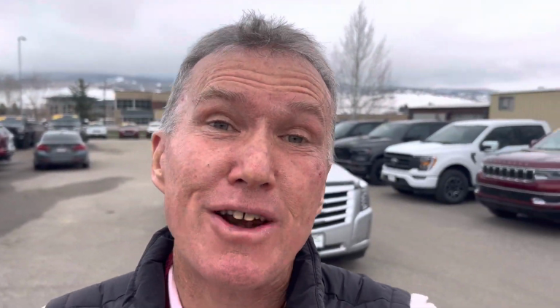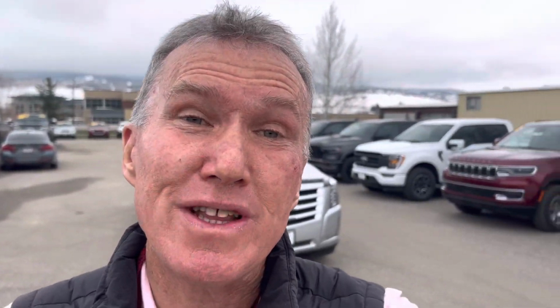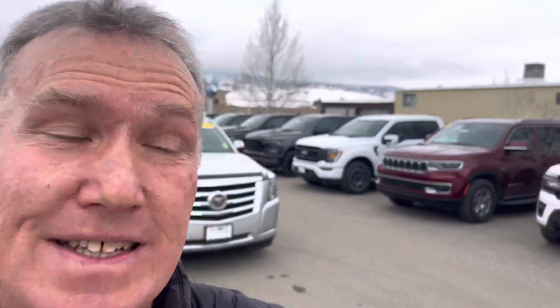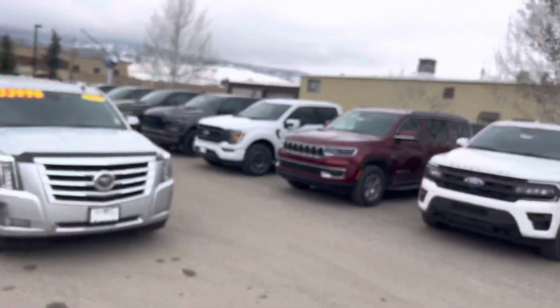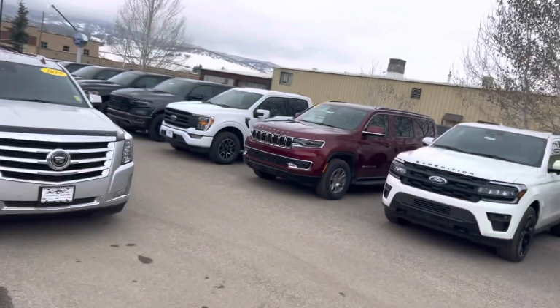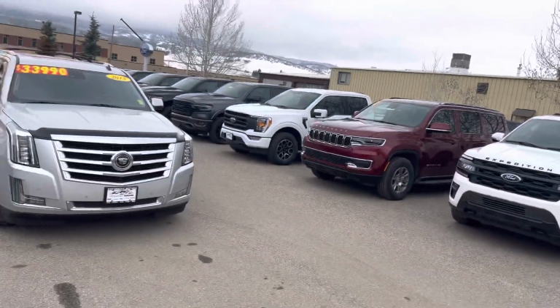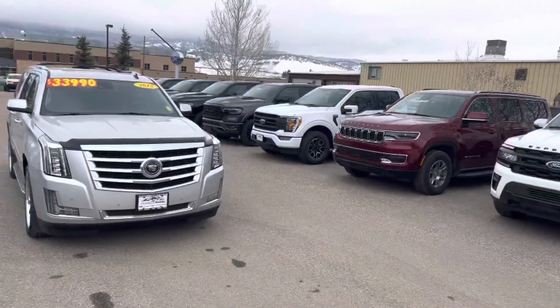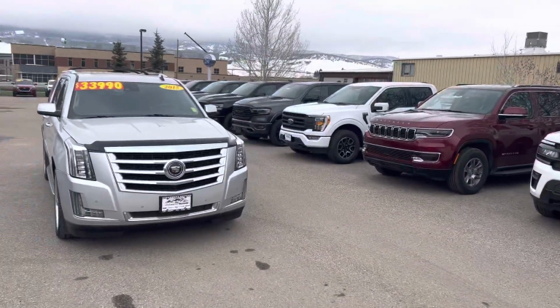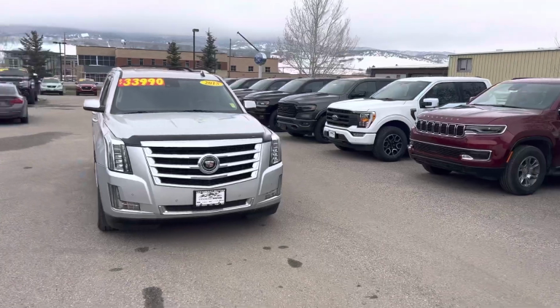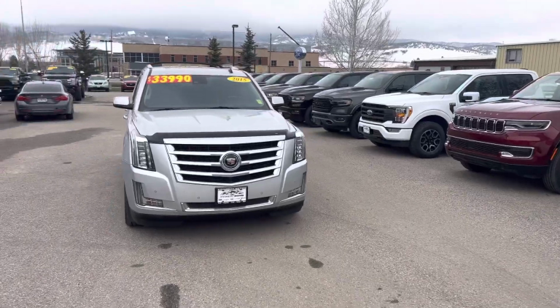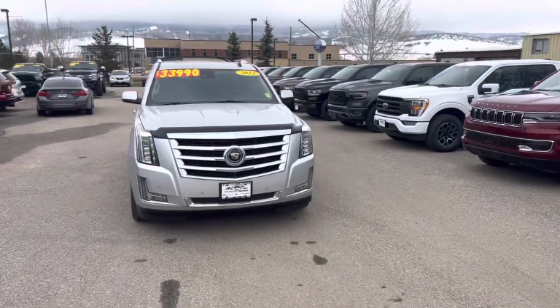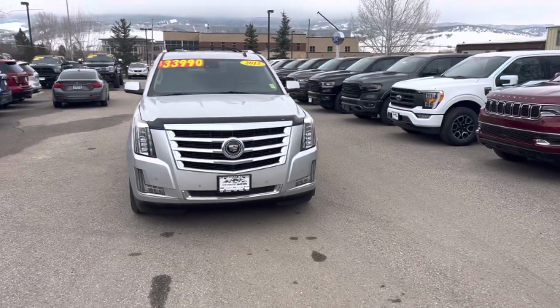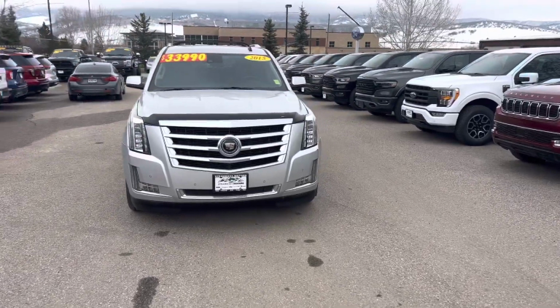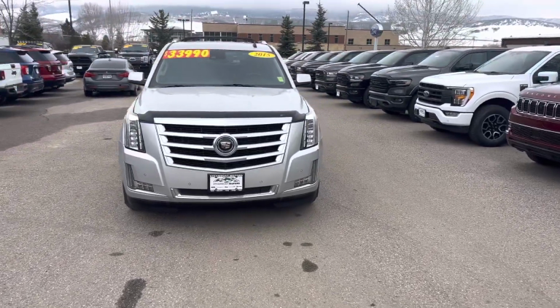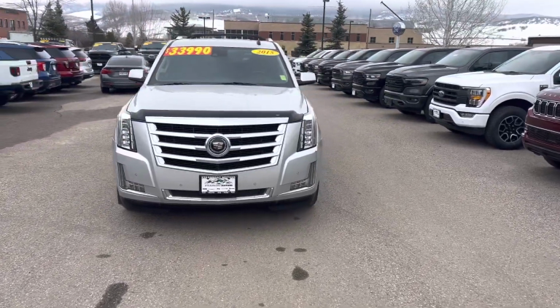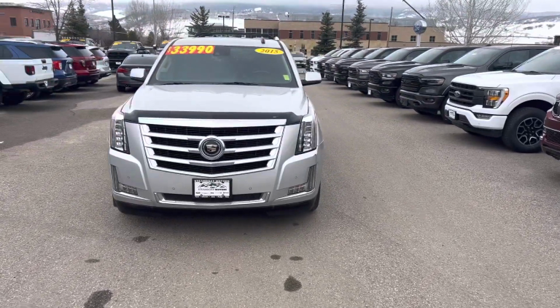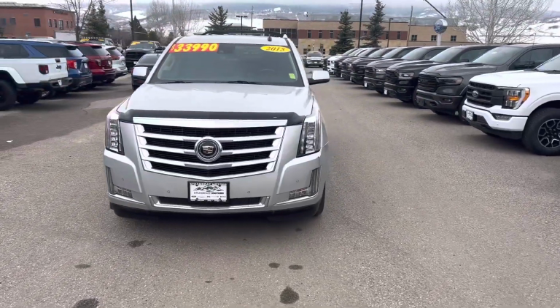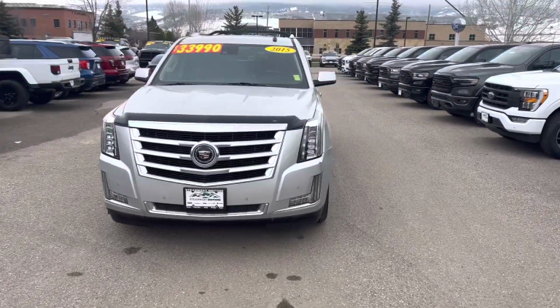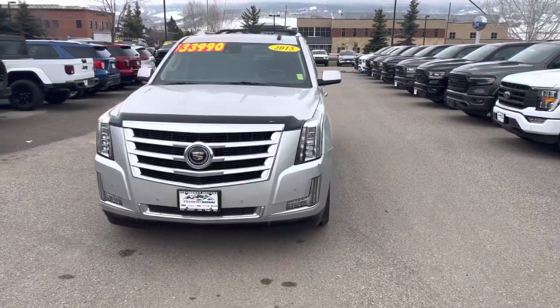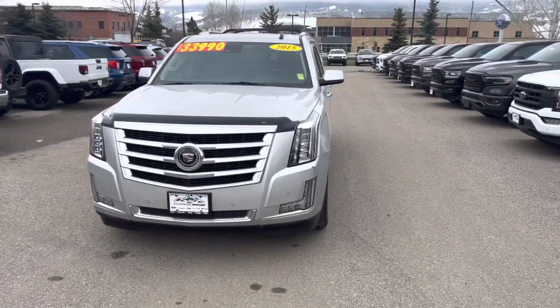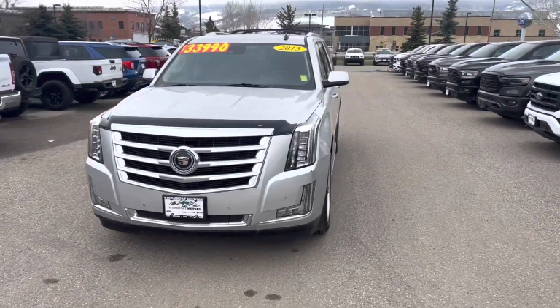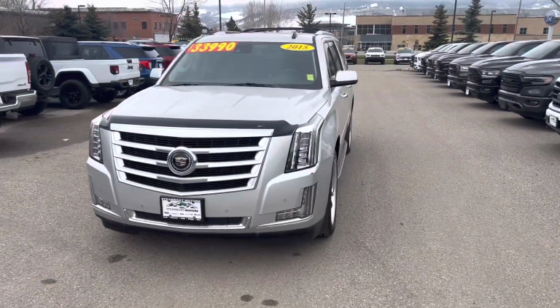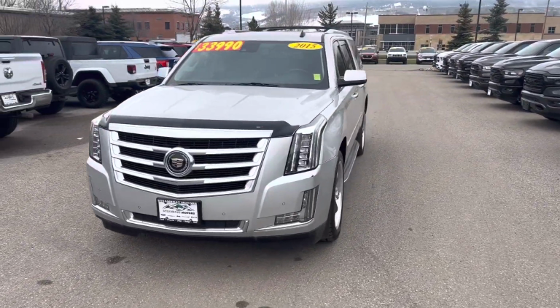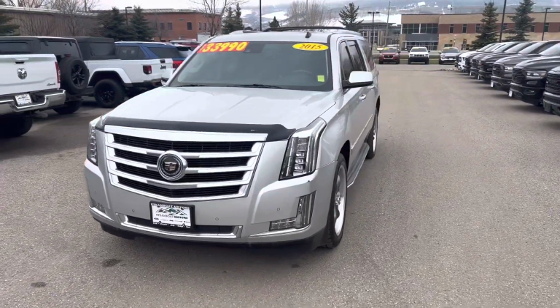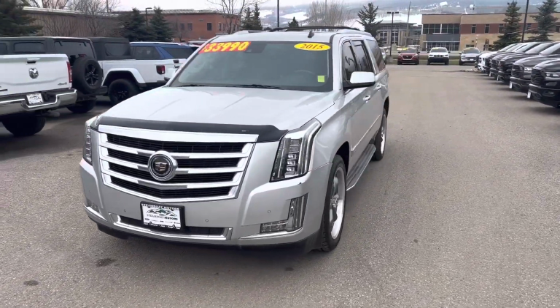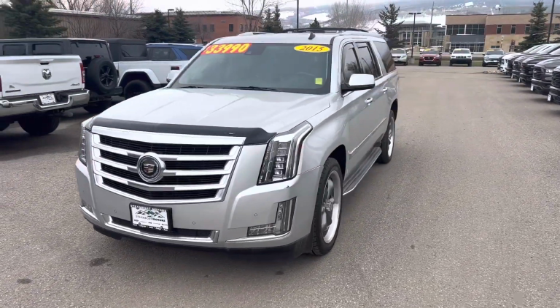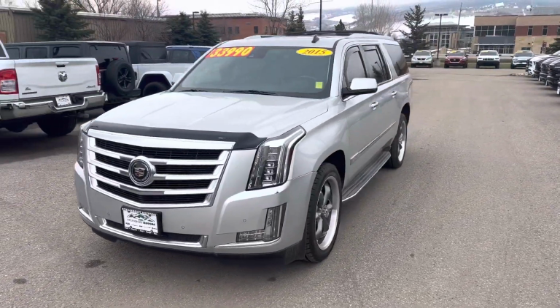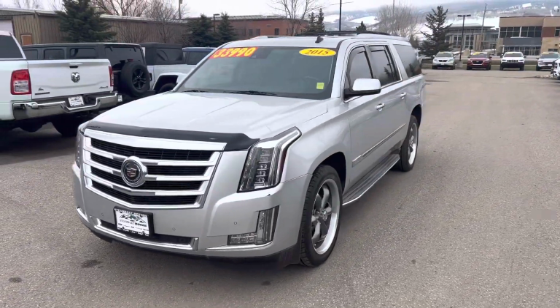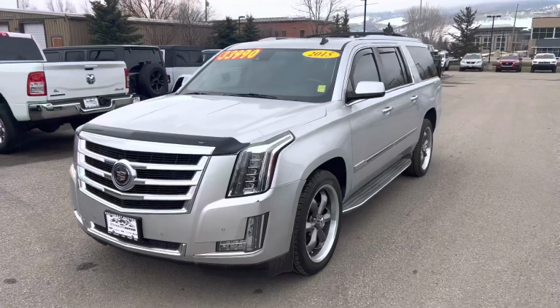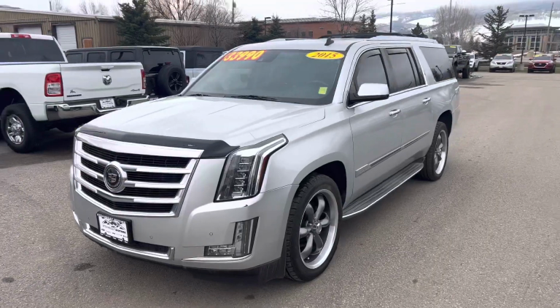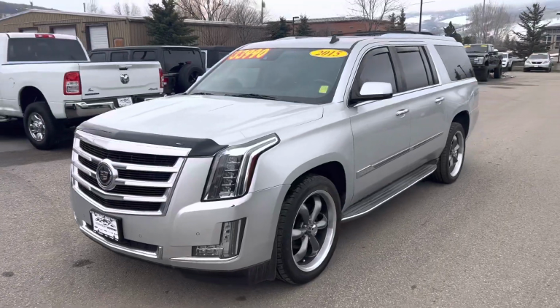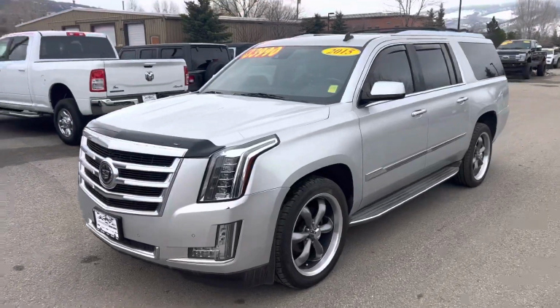I got a really handsome vehicle right behind me that I want to share with you today. Real quick, I want to look at this 2015 Cadillac Escalade.